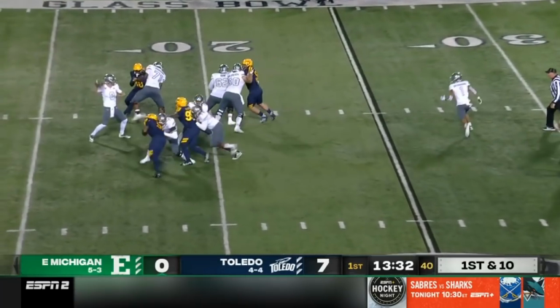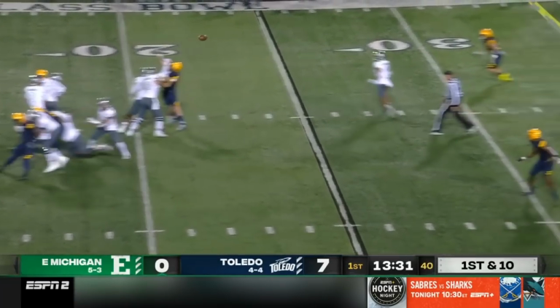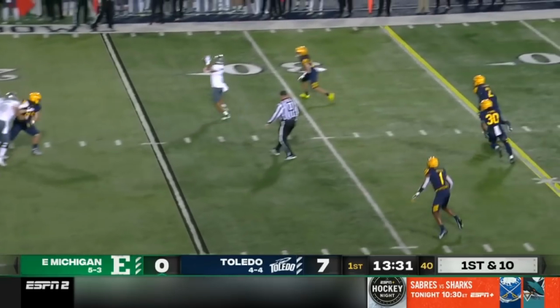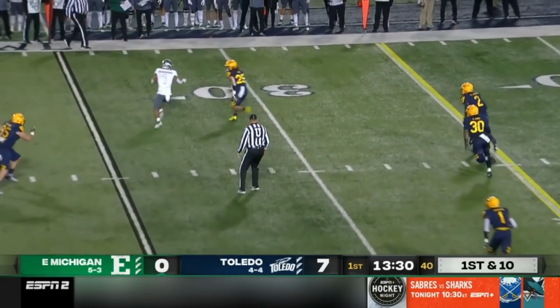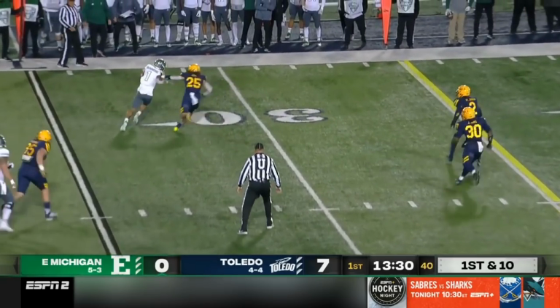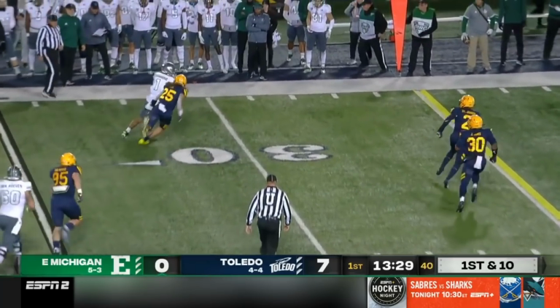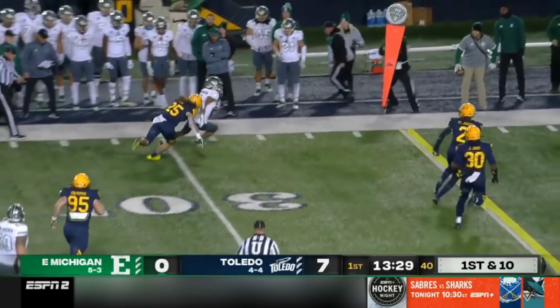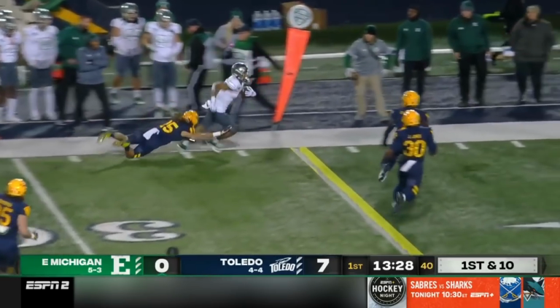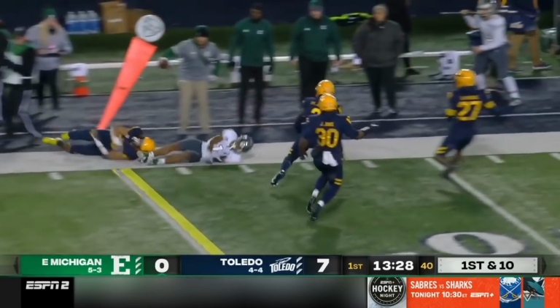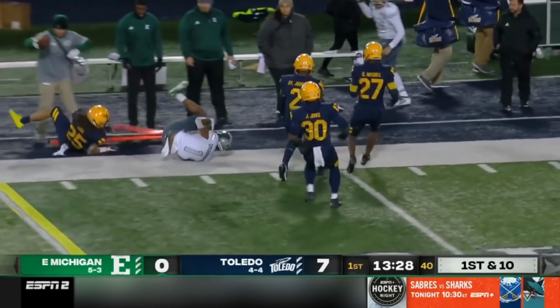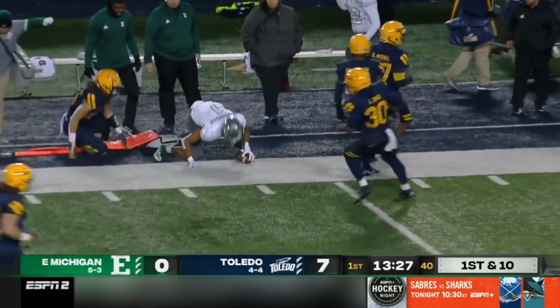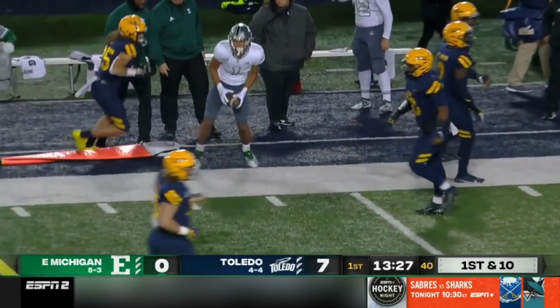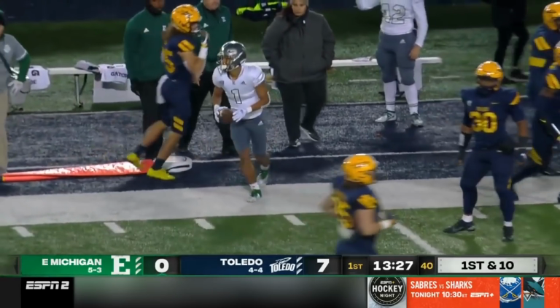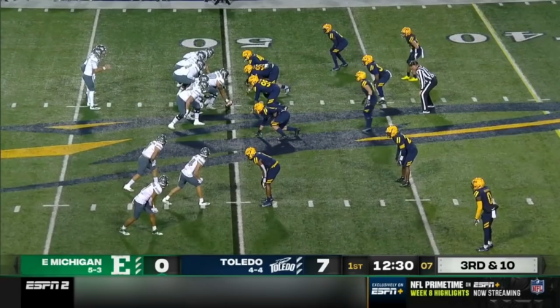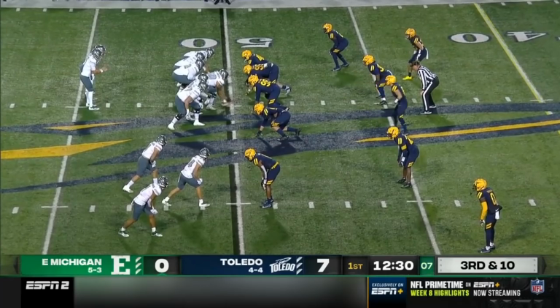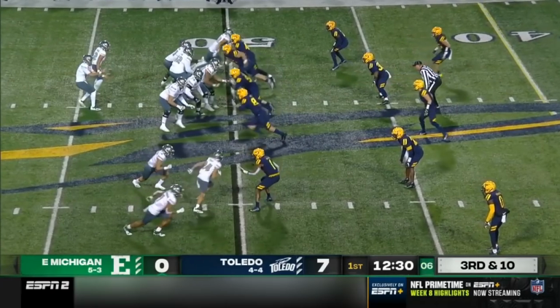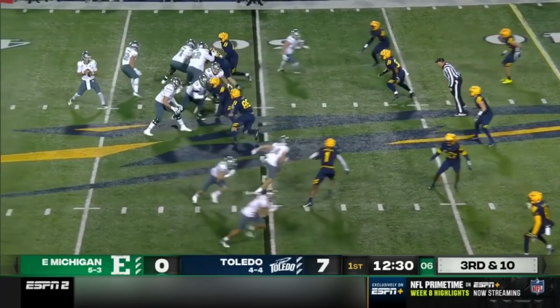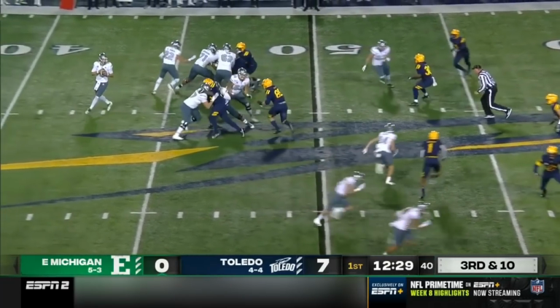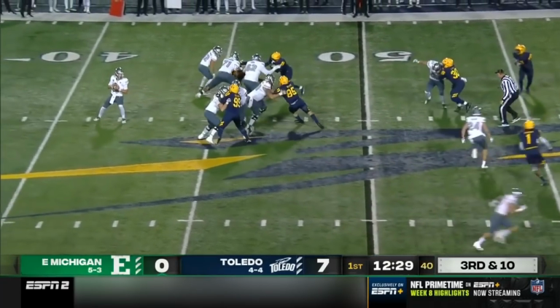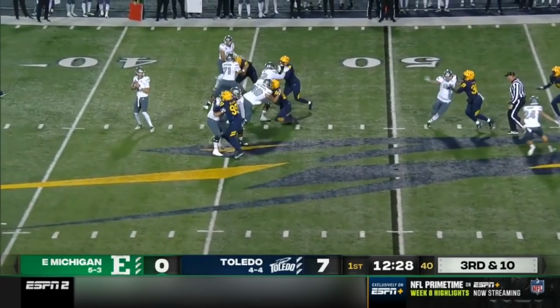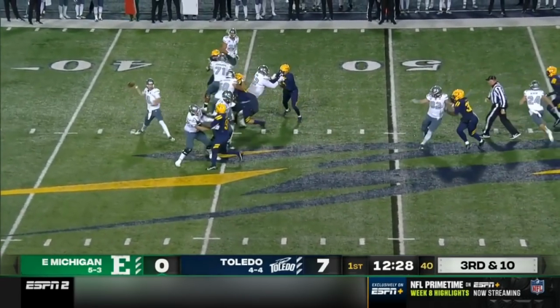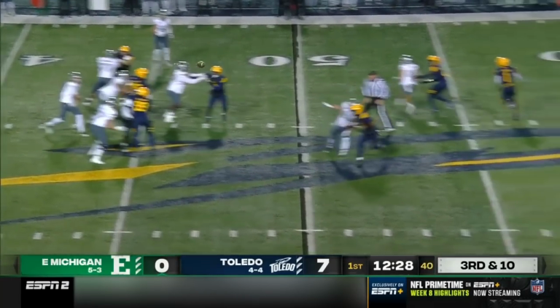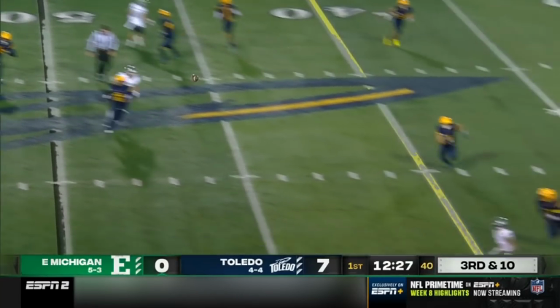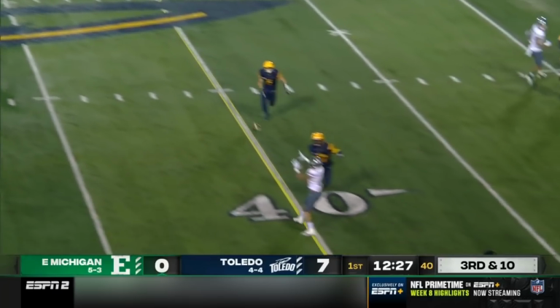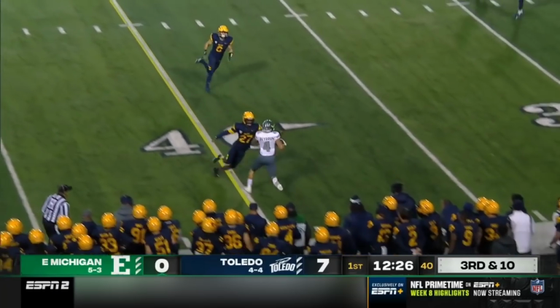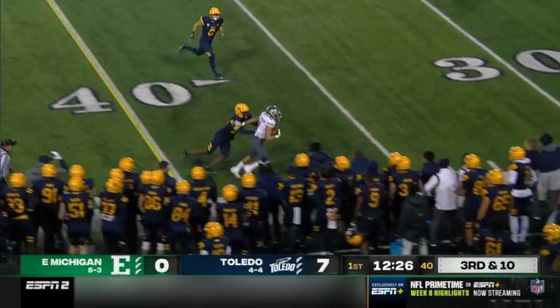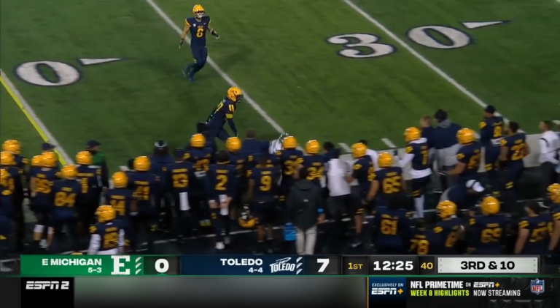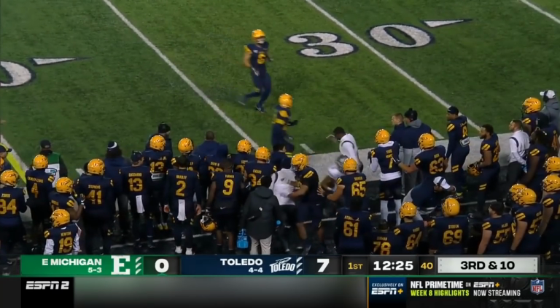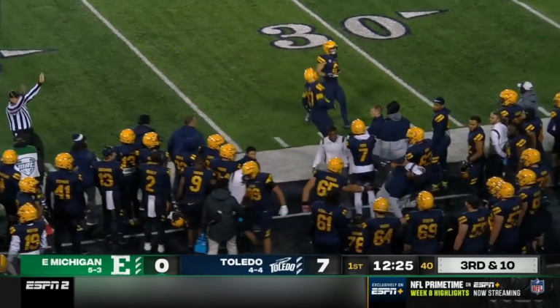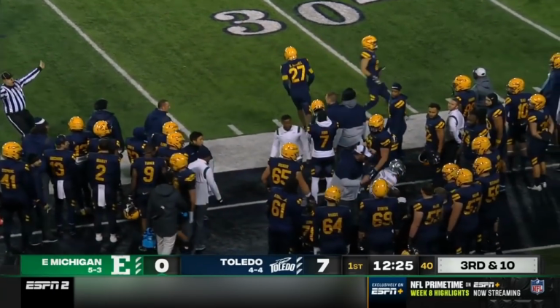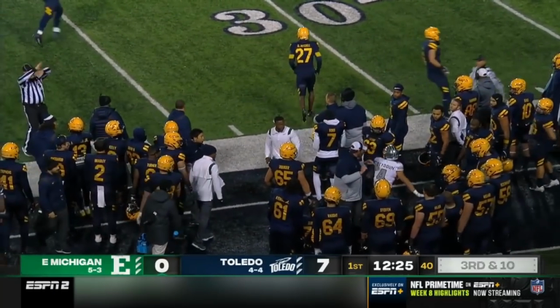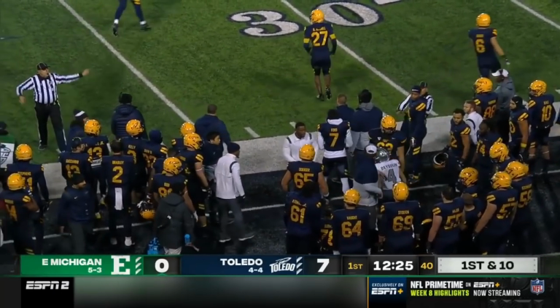Eastern Michigan coming out throwing. Completing to Dylan Drummond, and a nice run after the catch. Ben Bryan gets the snap. Strong throw across the field, and he's got another first down.